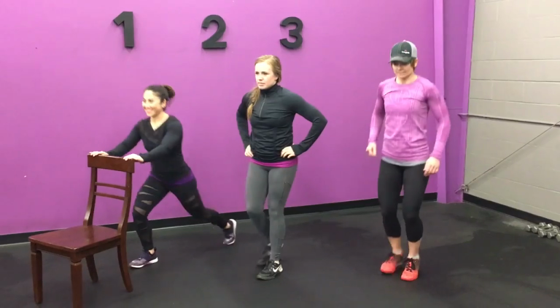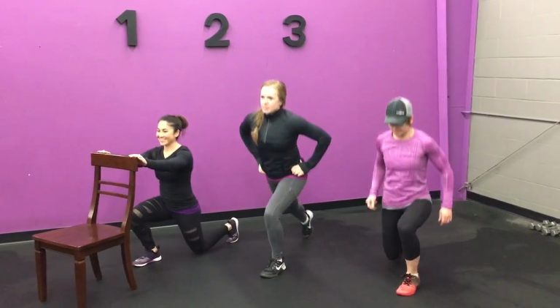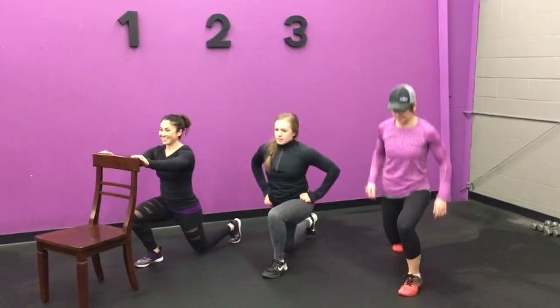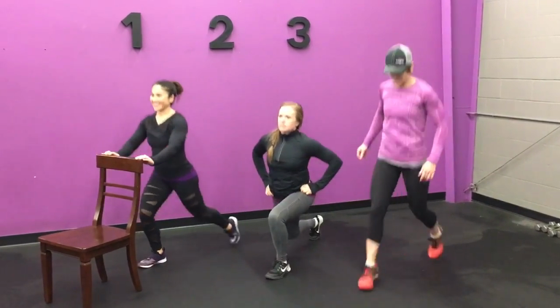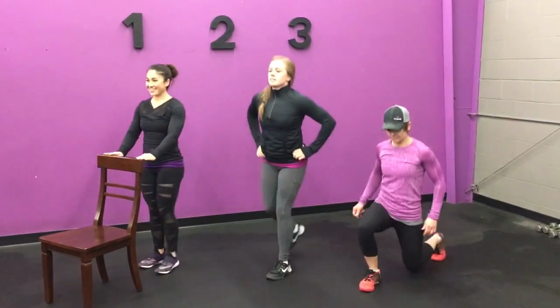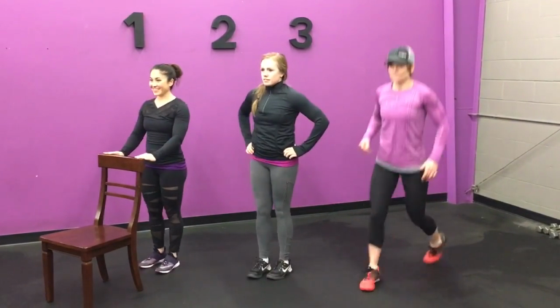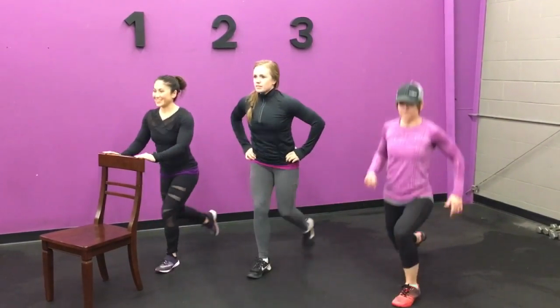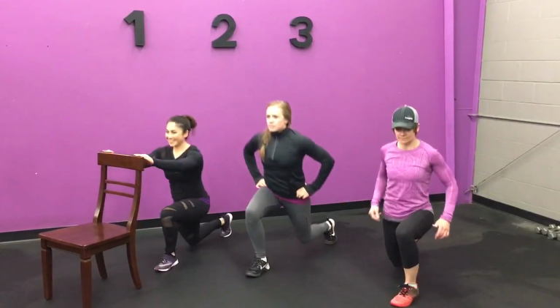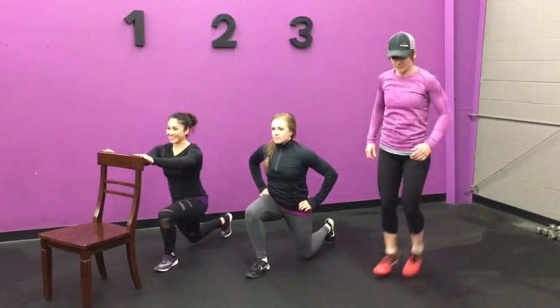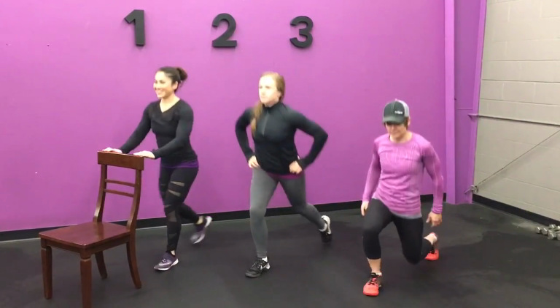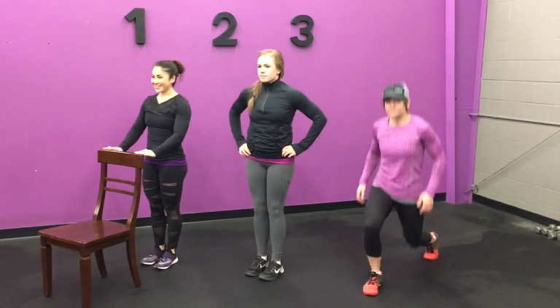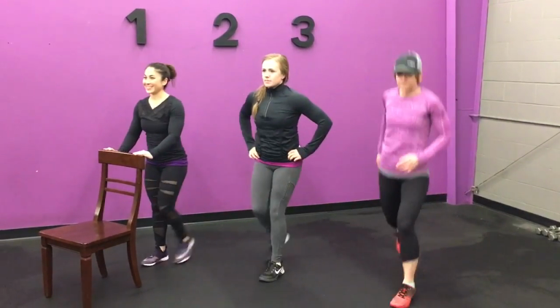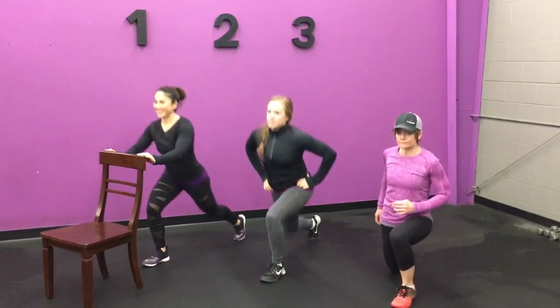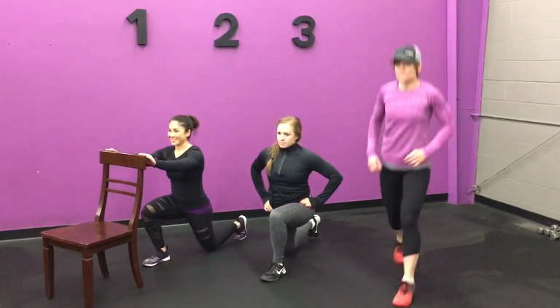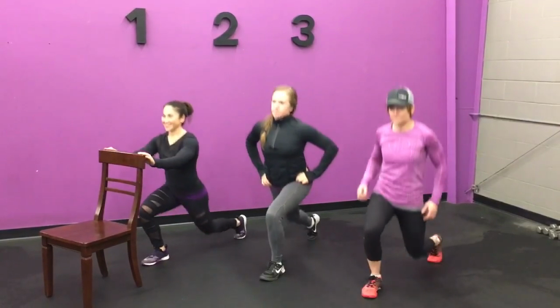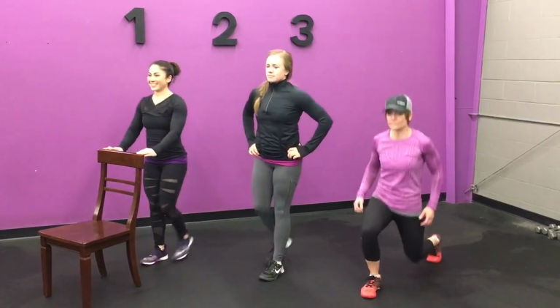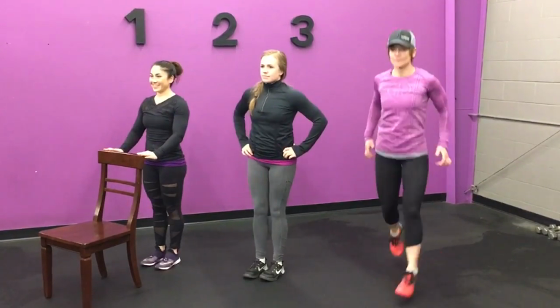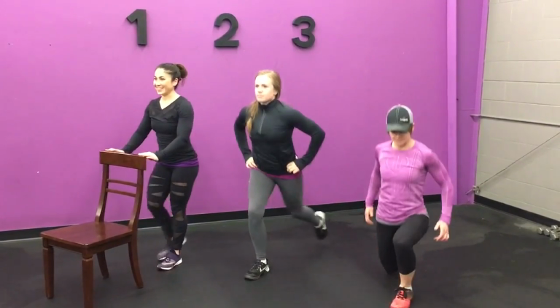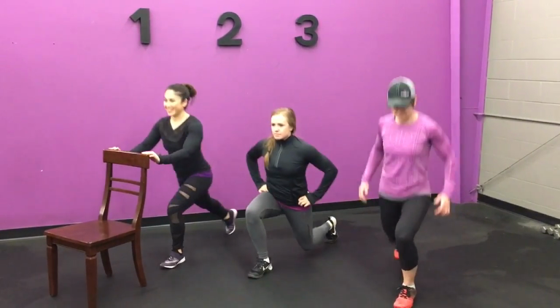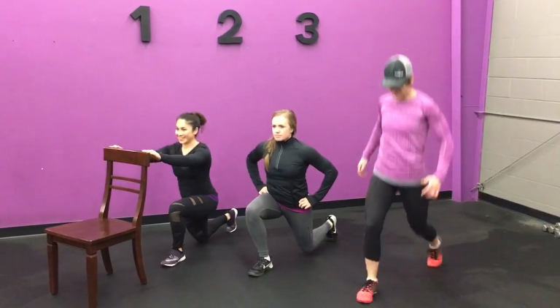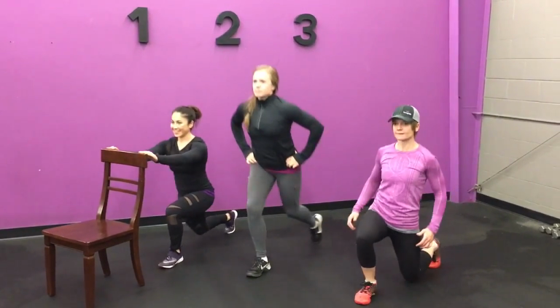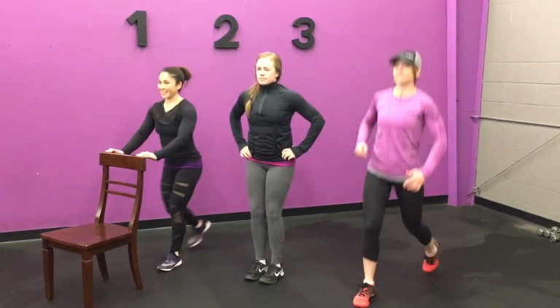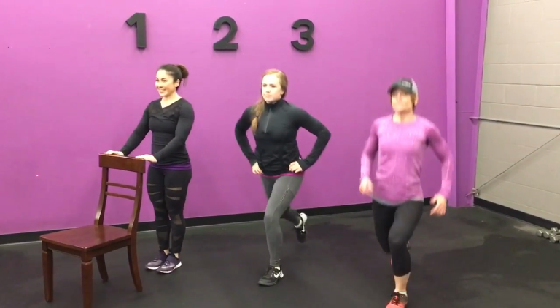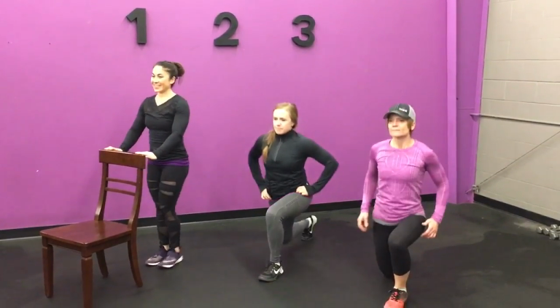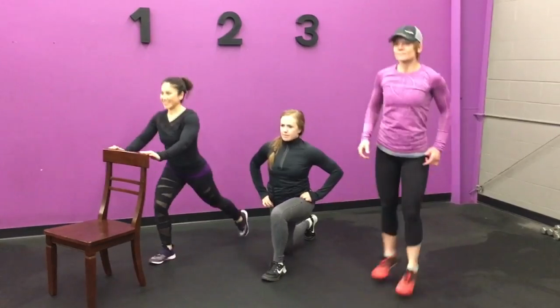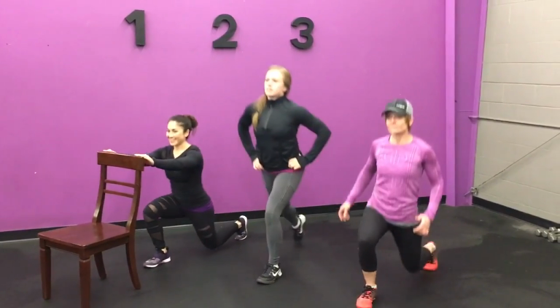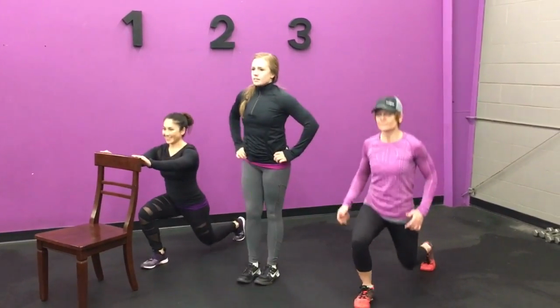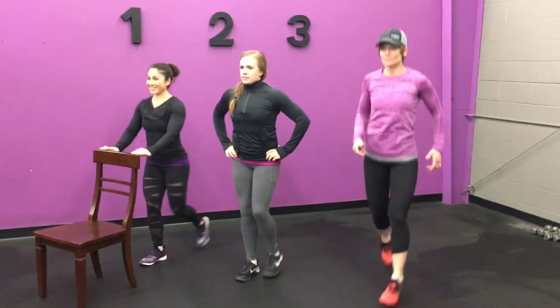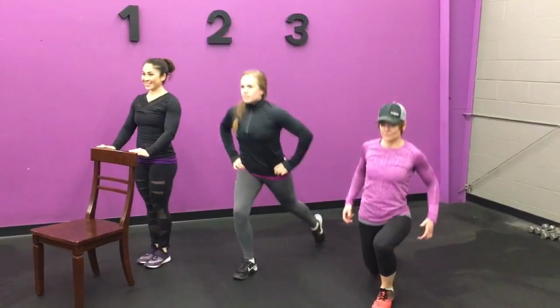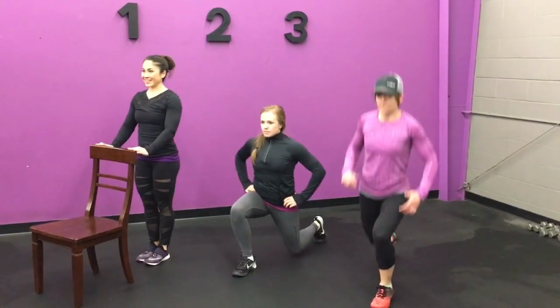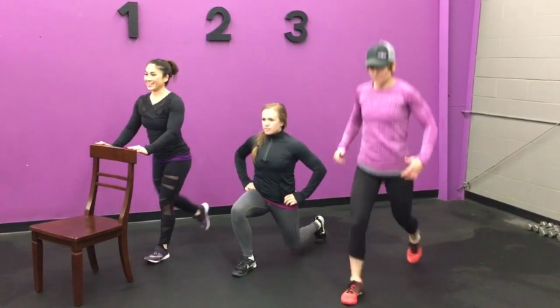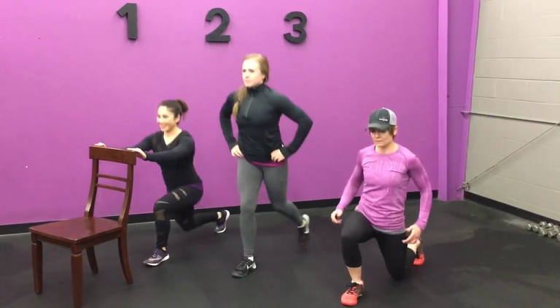Here are some options for step back lunges. Level one, you're going to hold on to your chair and lightly tap the knee back down if you can, or get that knee as close to the ground as possible. Level two, keep your hands on your hips, keep your core engaged and keep your balance.